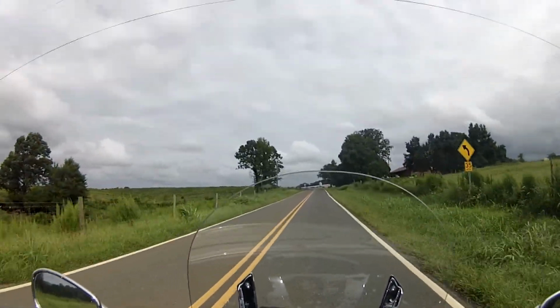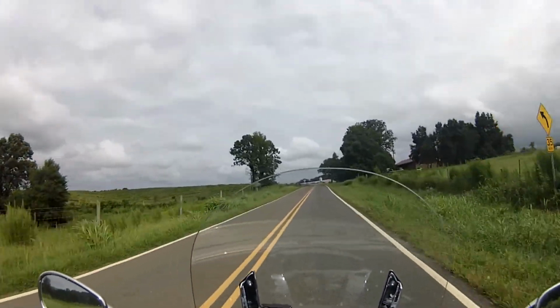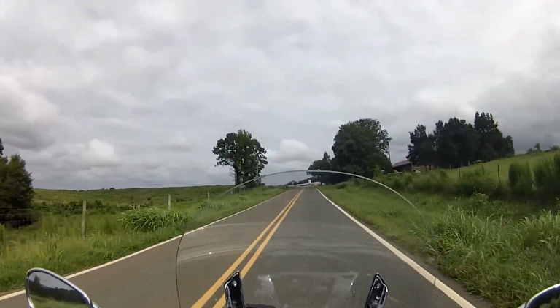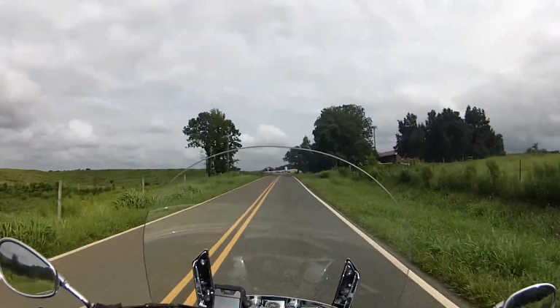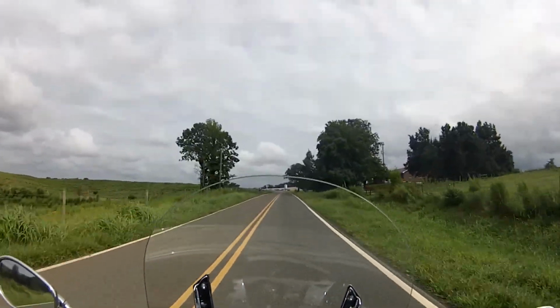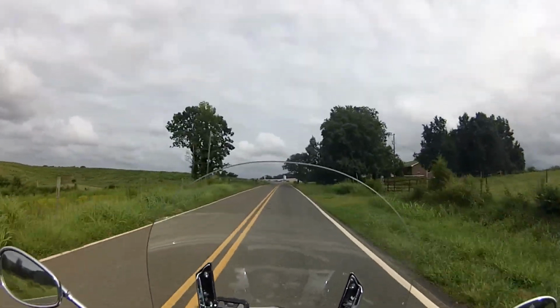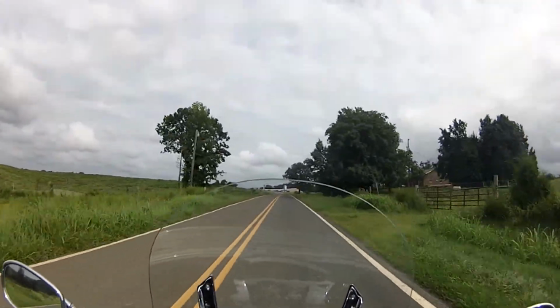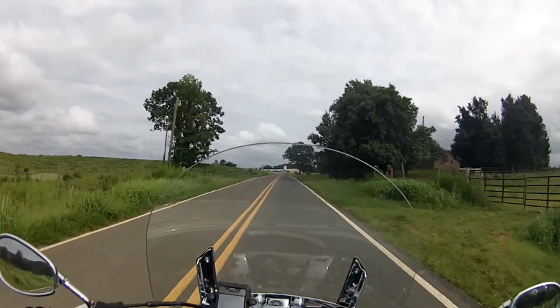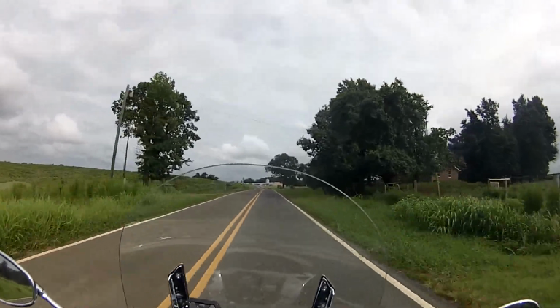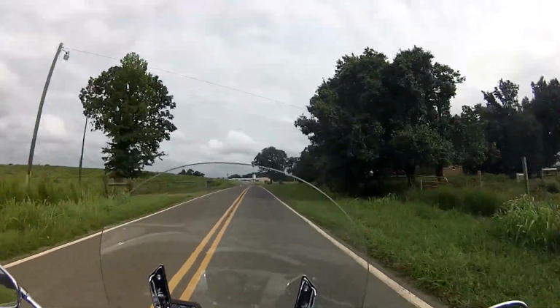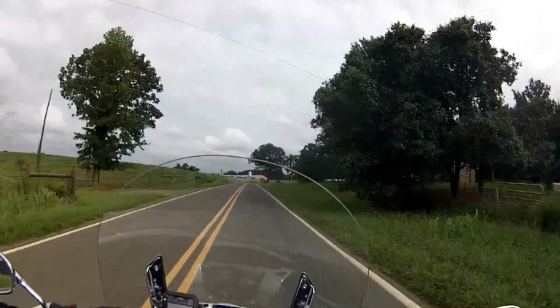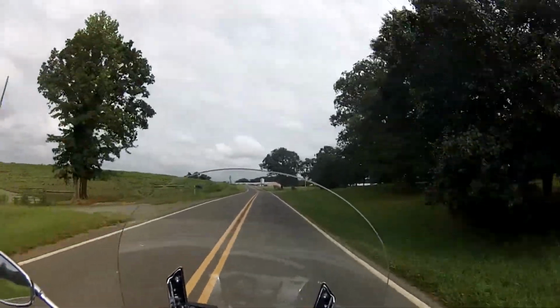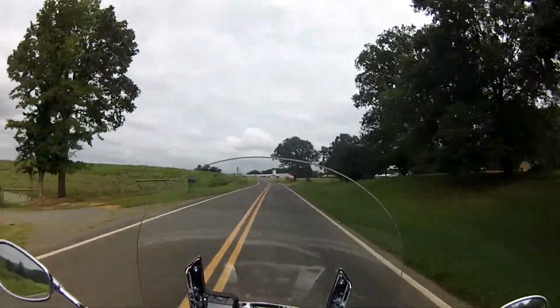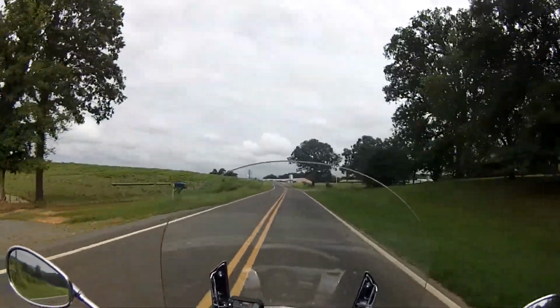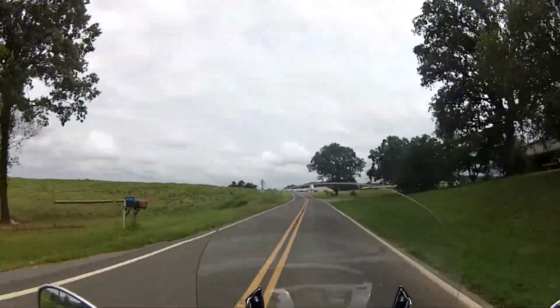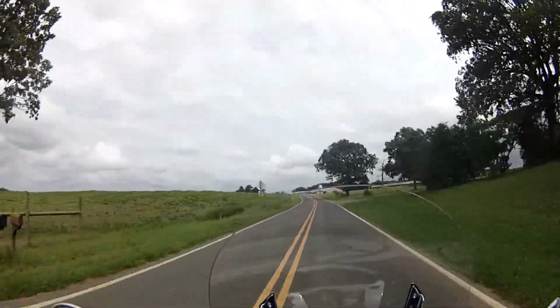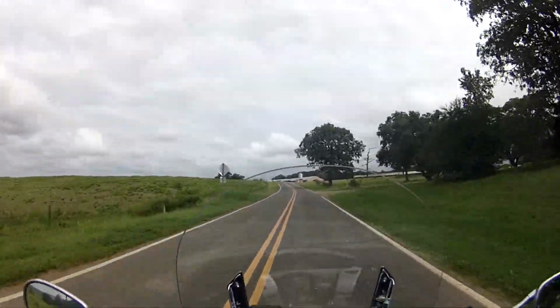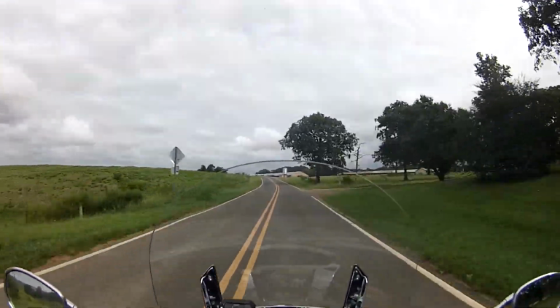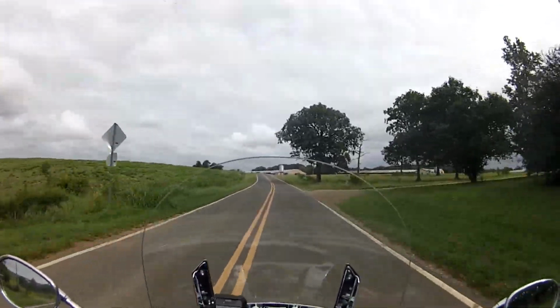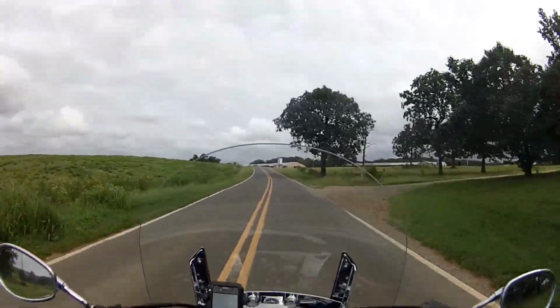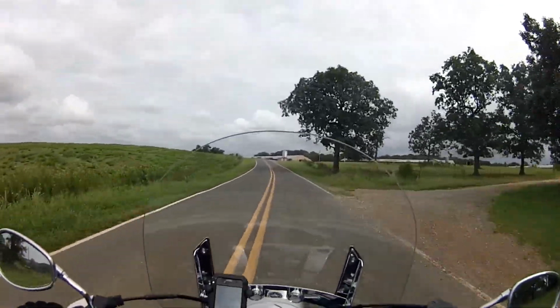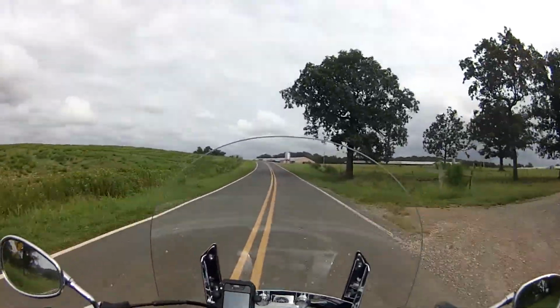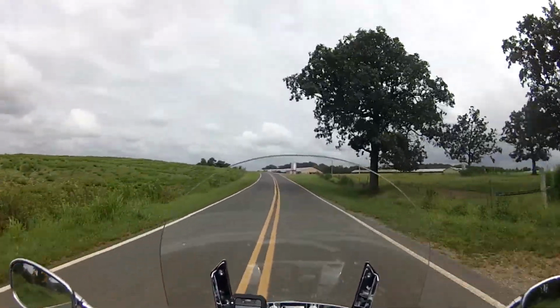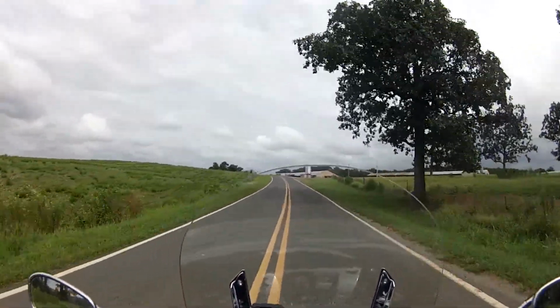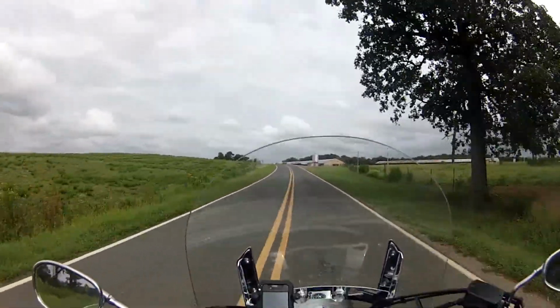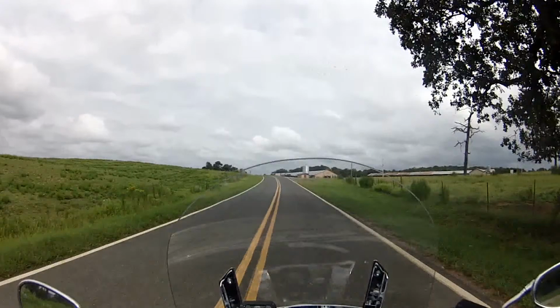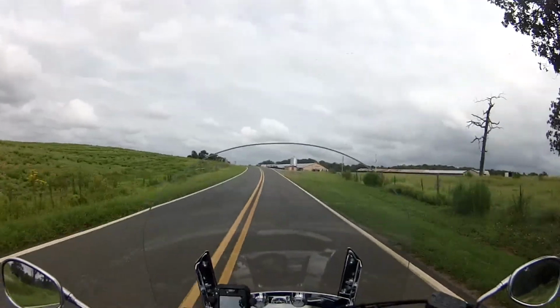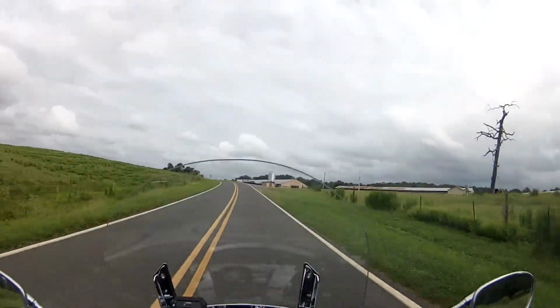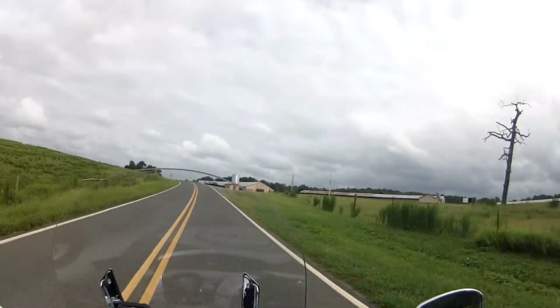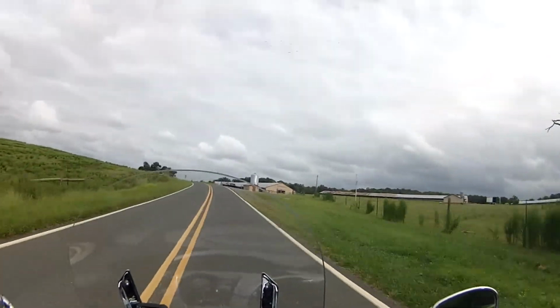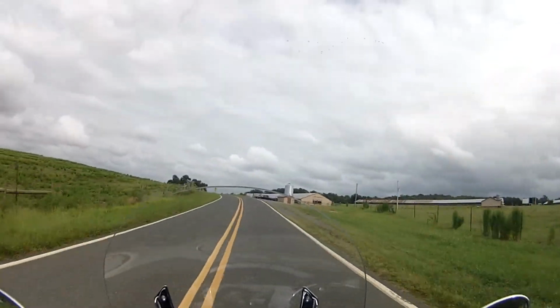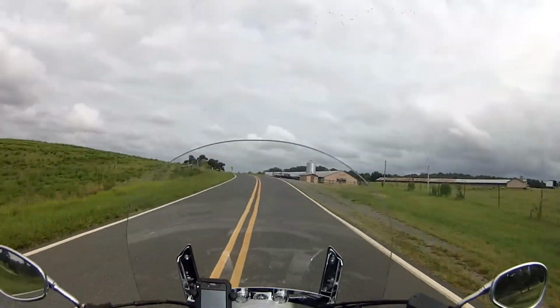I'm going to try out this chin mount, see if I like it better than the mount I have on my other helmet. So far it seems pretty good.